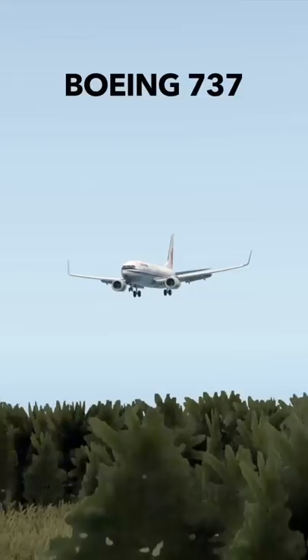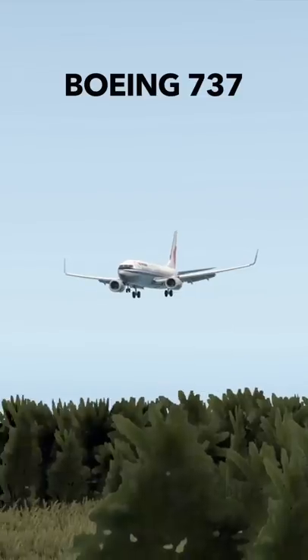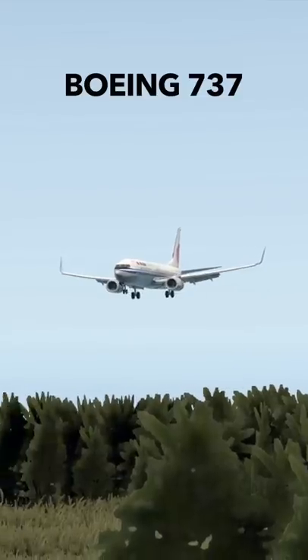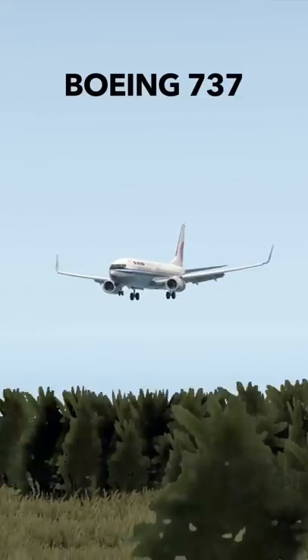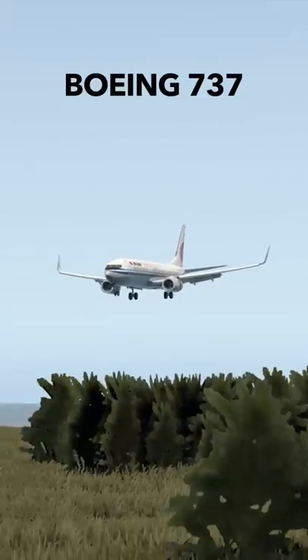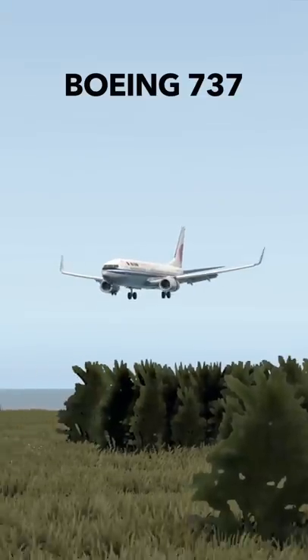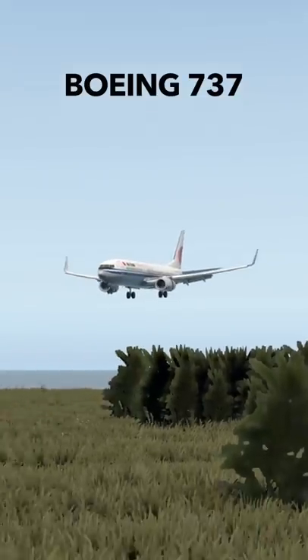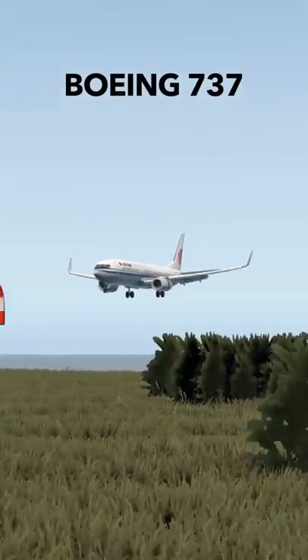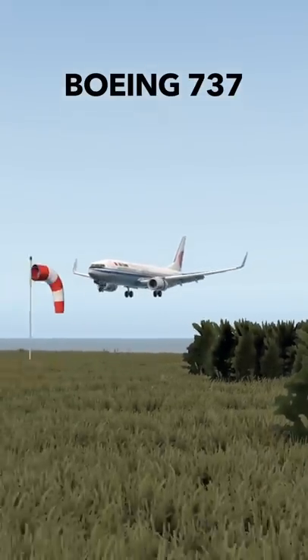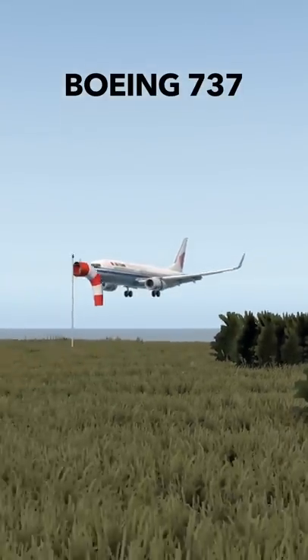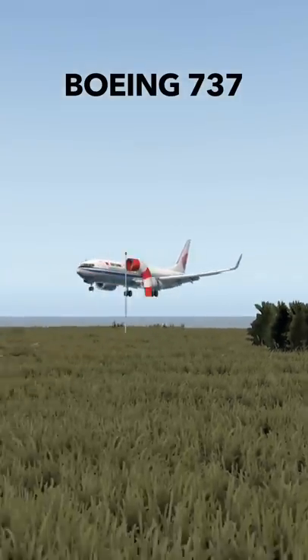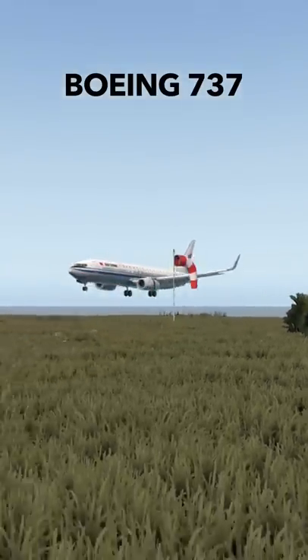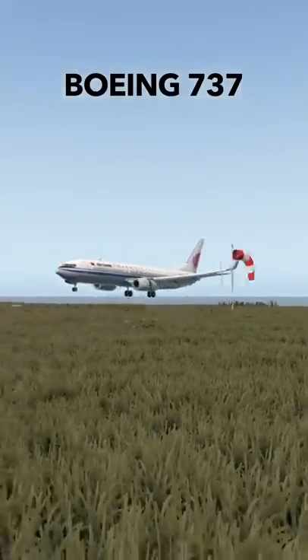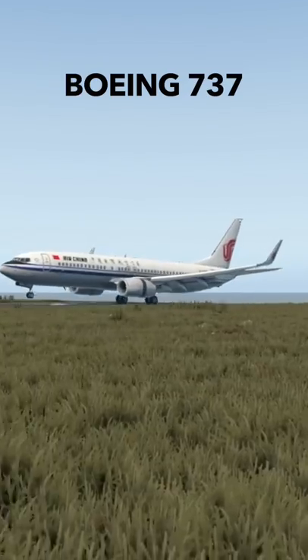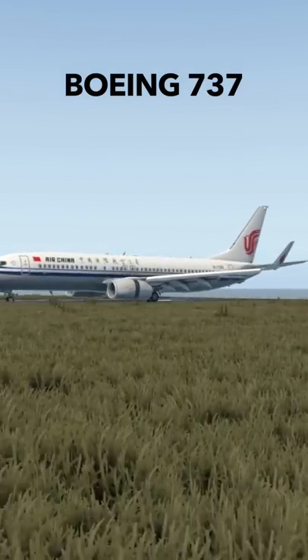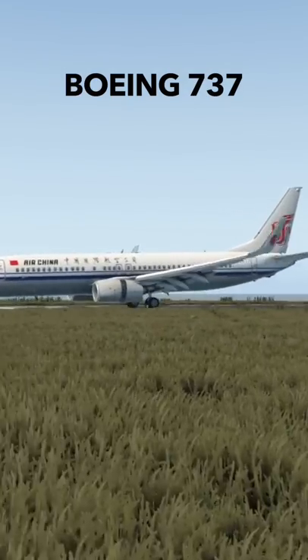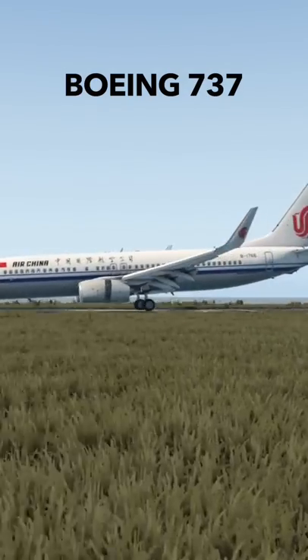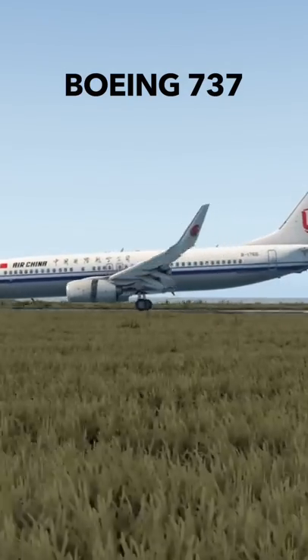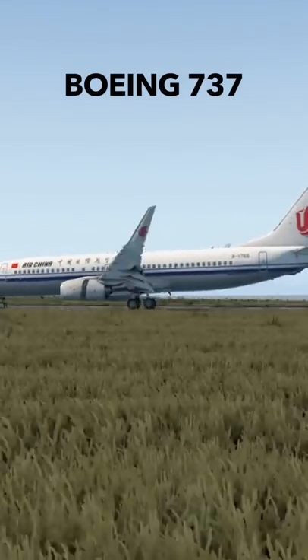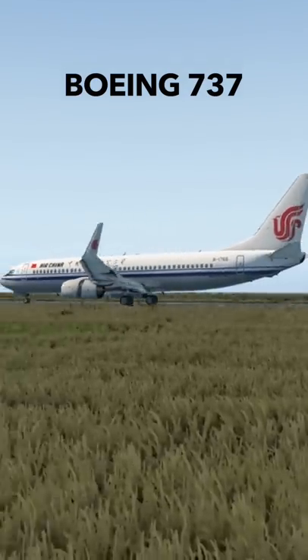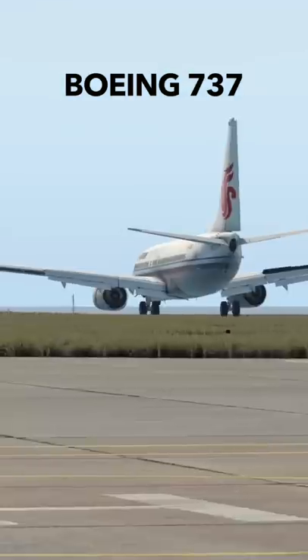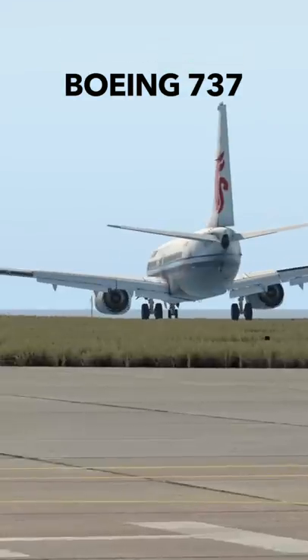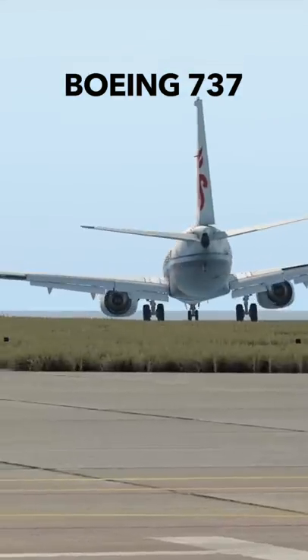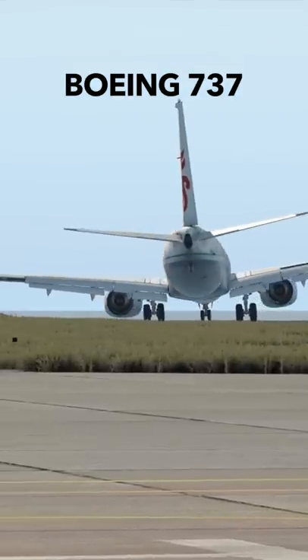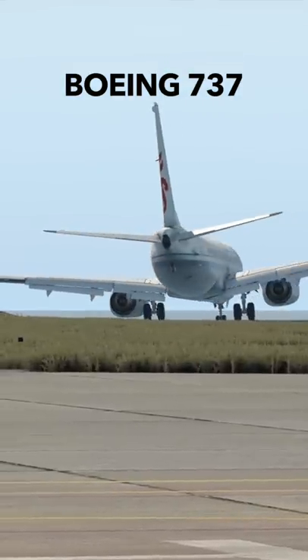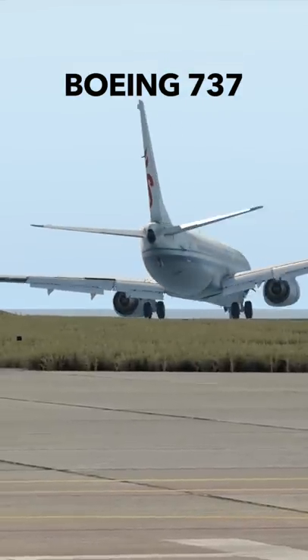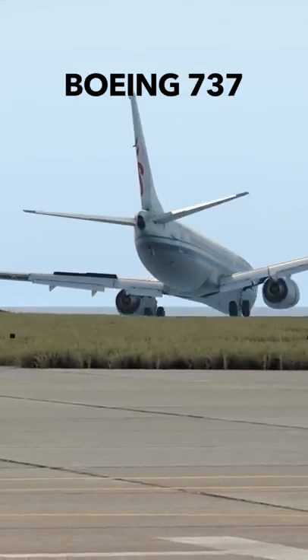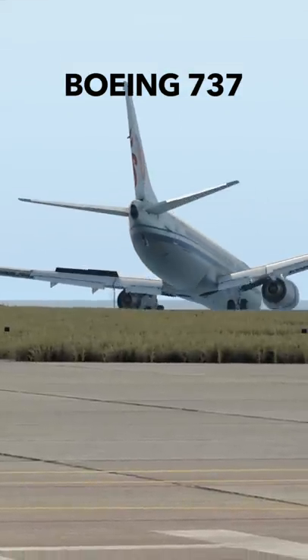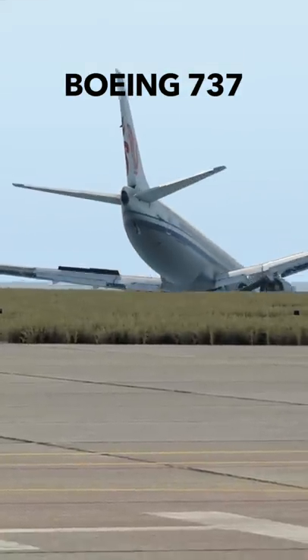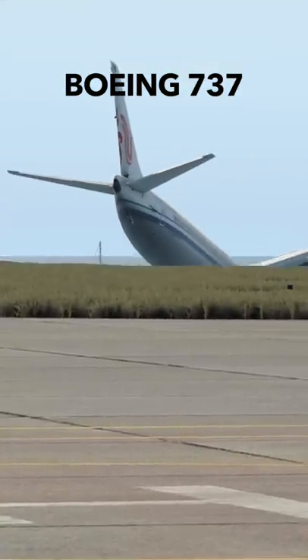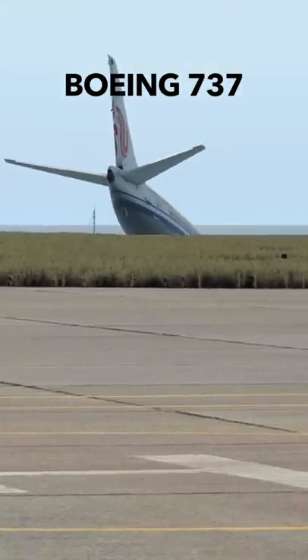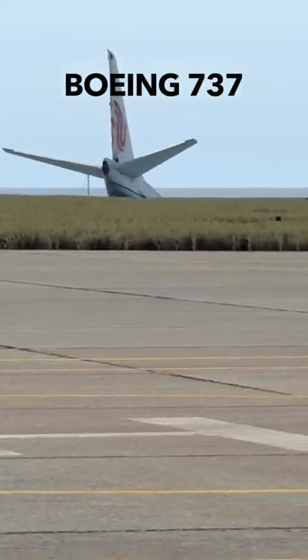Let's try a 737 as well, I guess. All right, the worst landing I've ever done. And we are down the cliff as well. Not good.